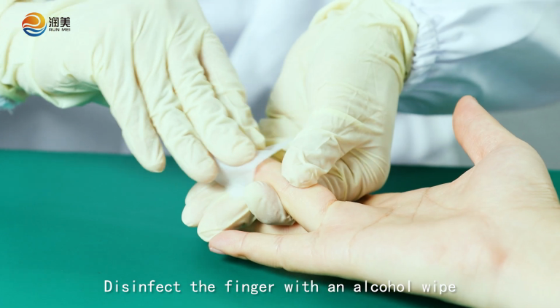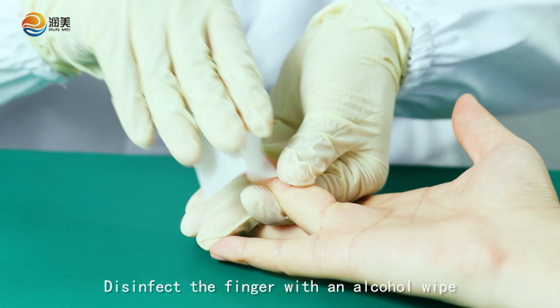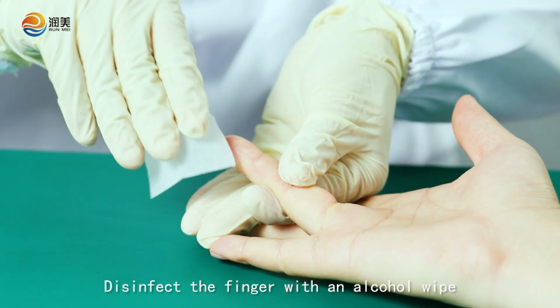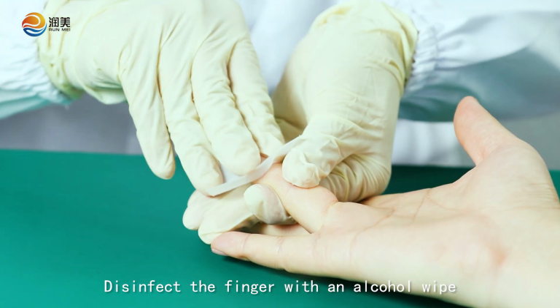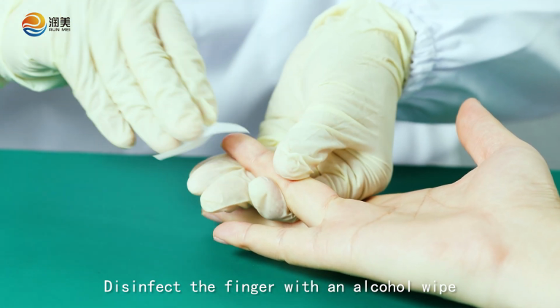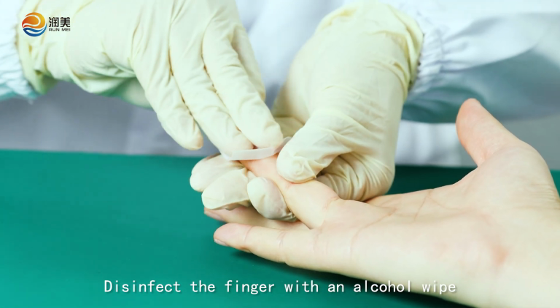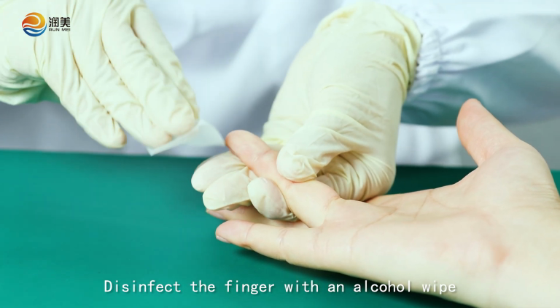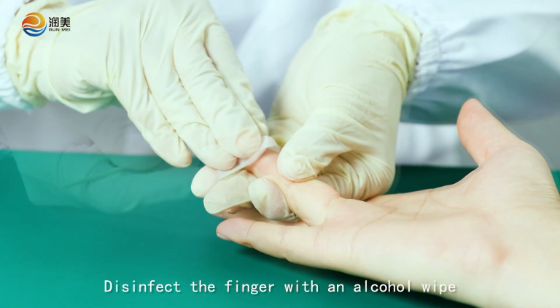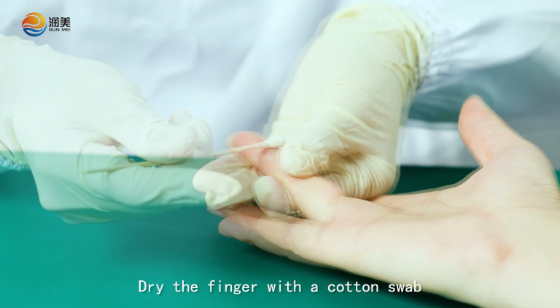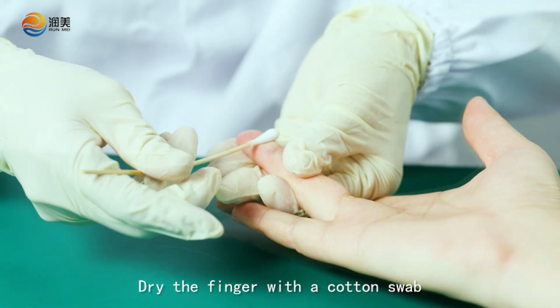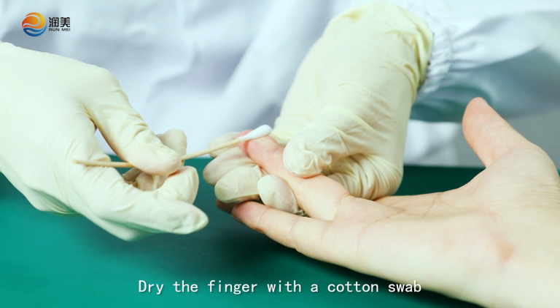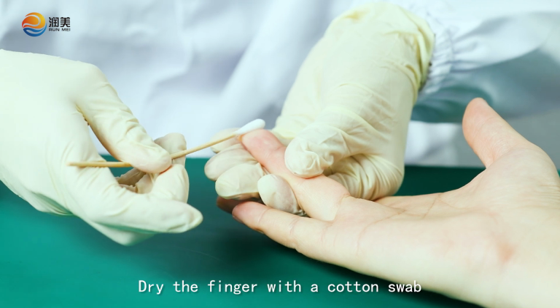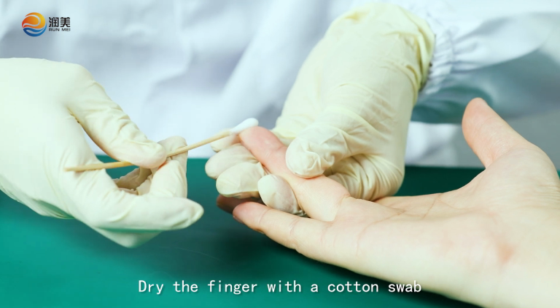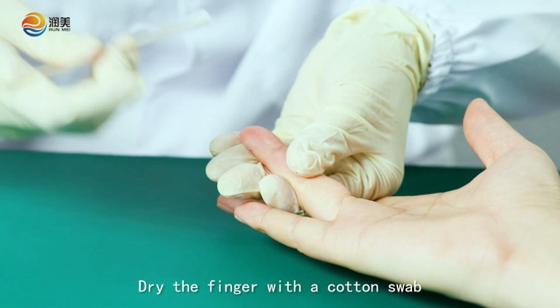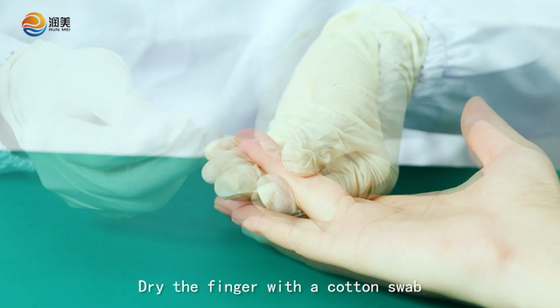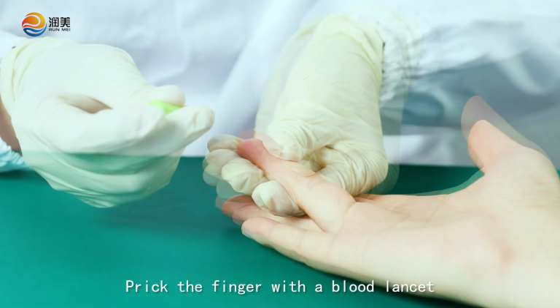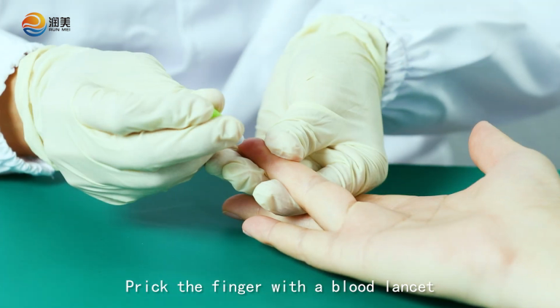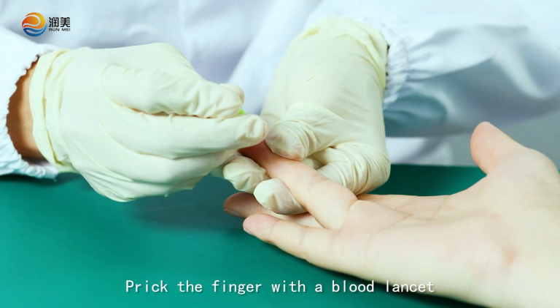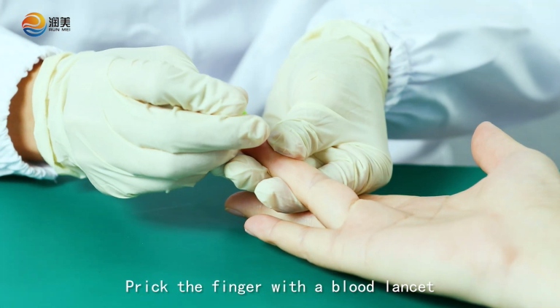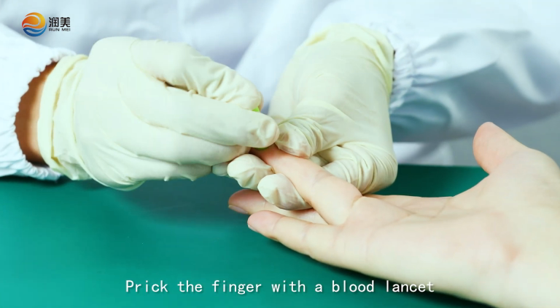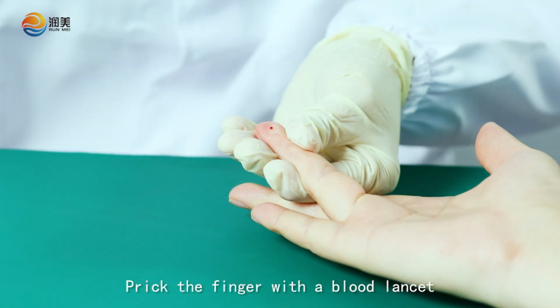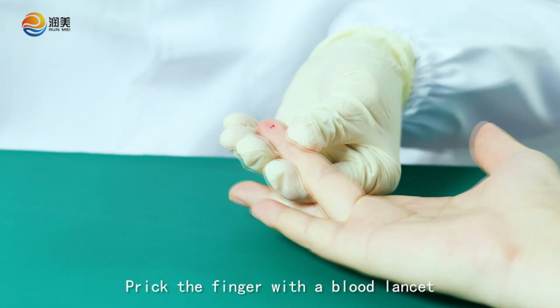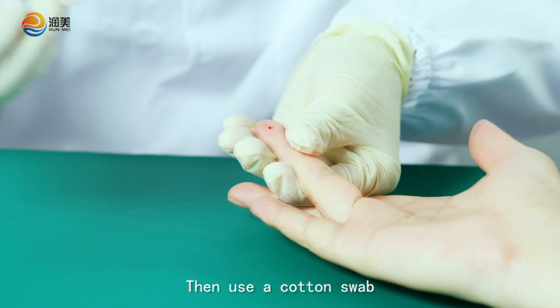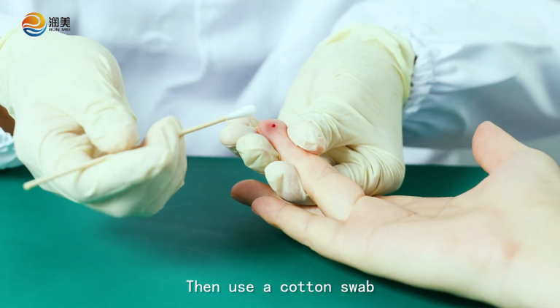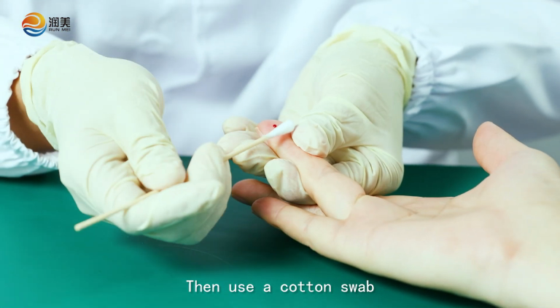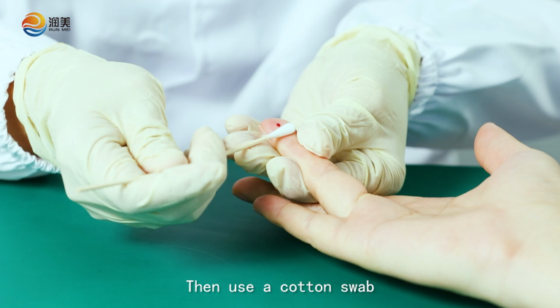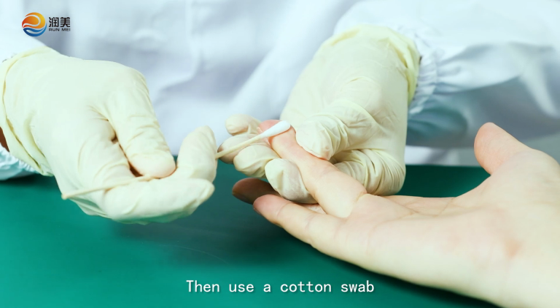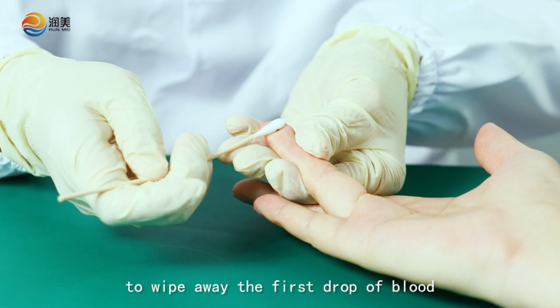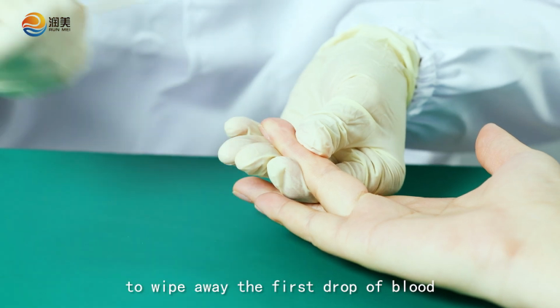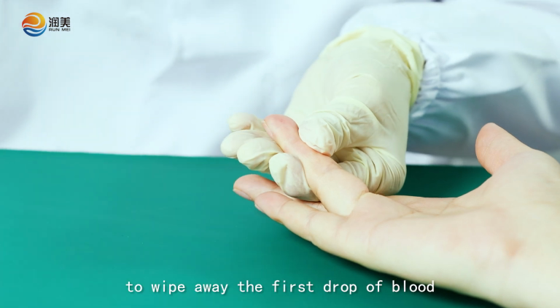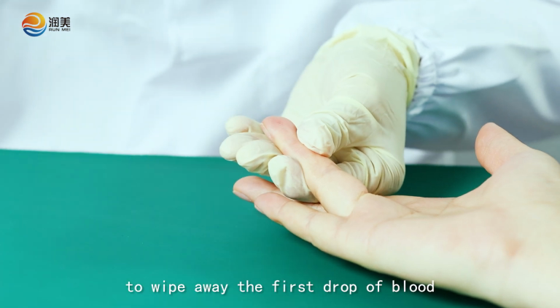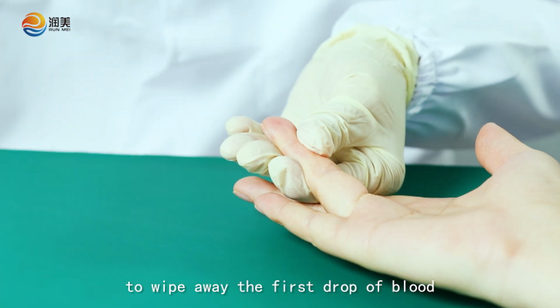Disinfect the finger with an alcohol wipe. Dry the finger with a cotton swab. Prick the finger with a blood lancet. Then use a cotton swab to wipe away the first drop of blood.